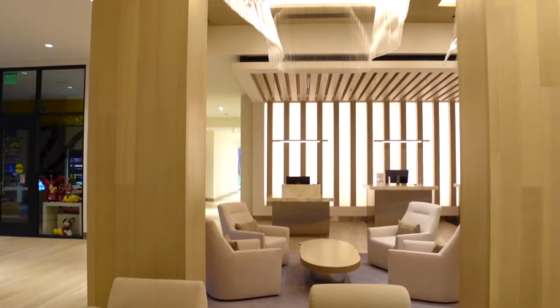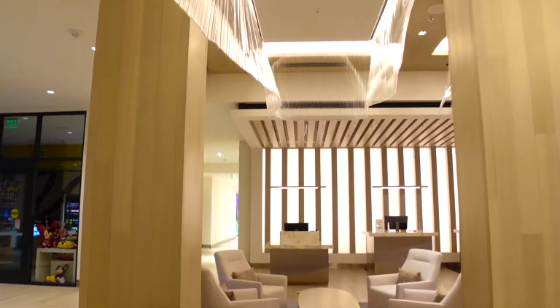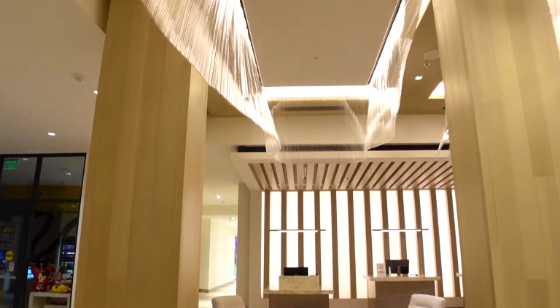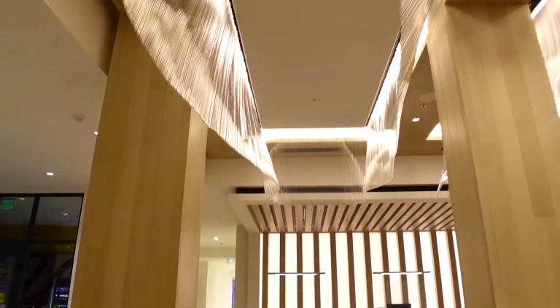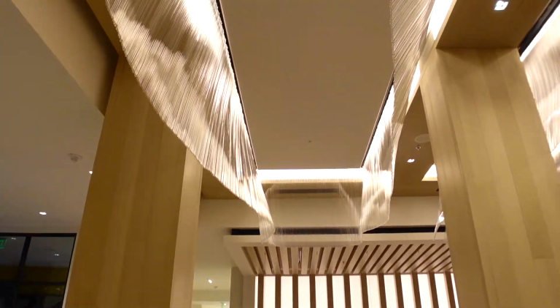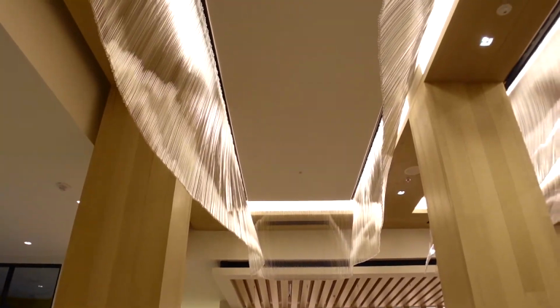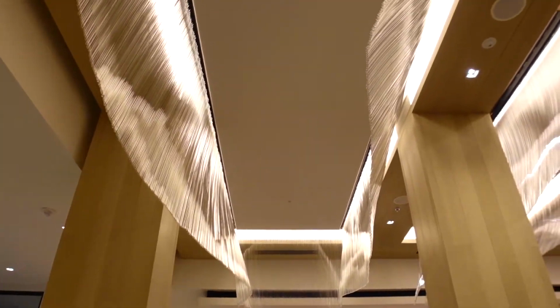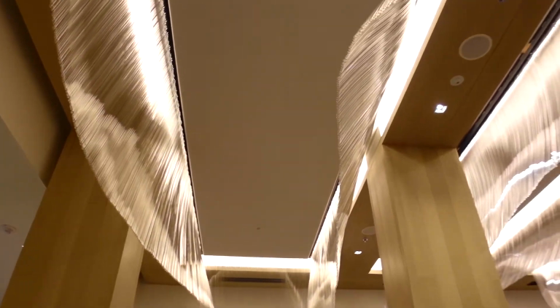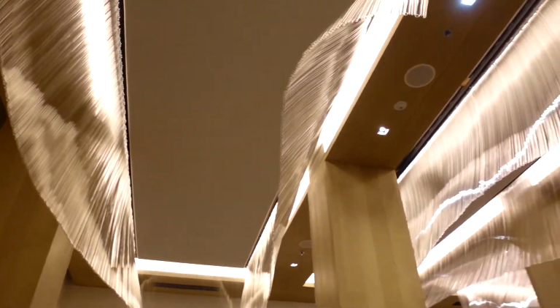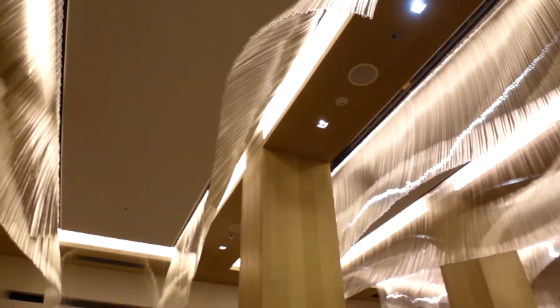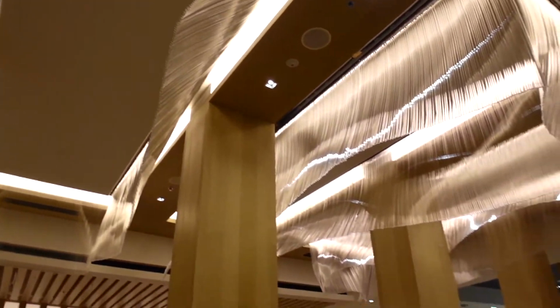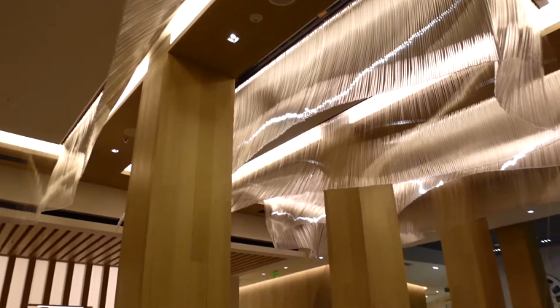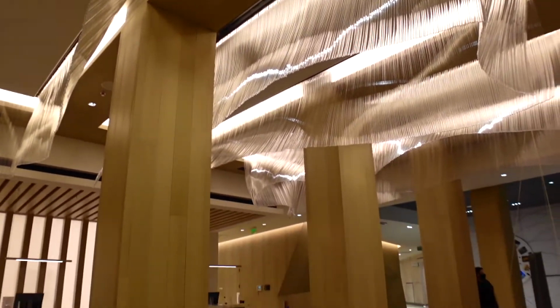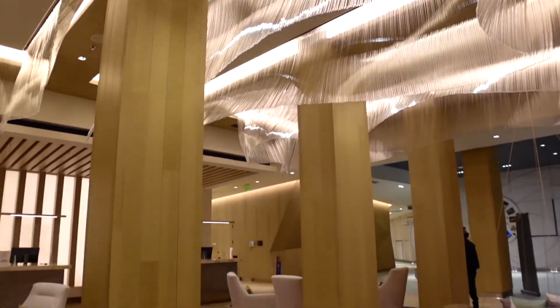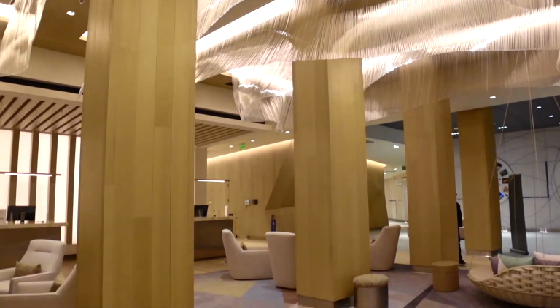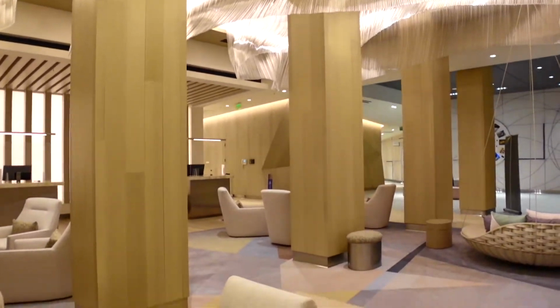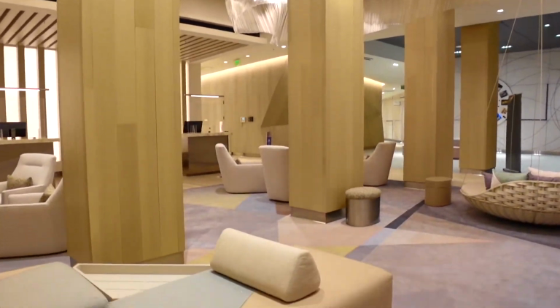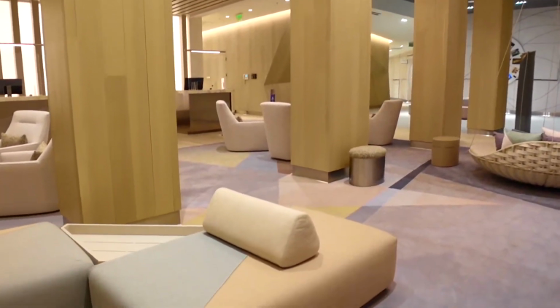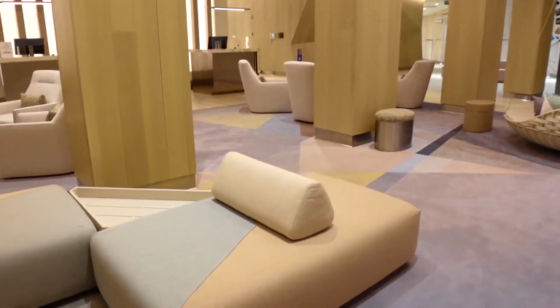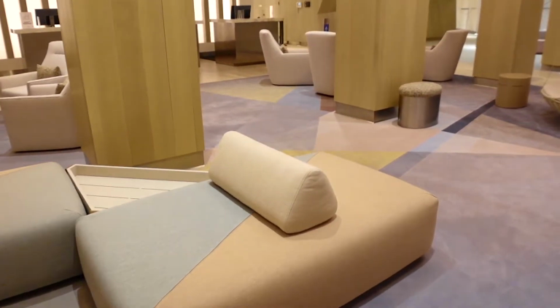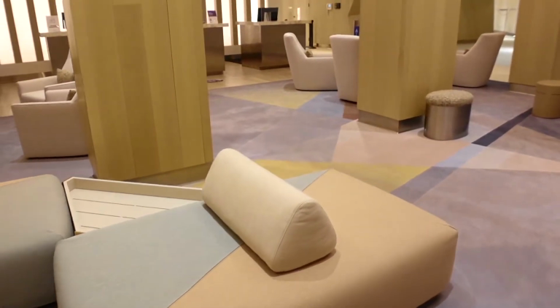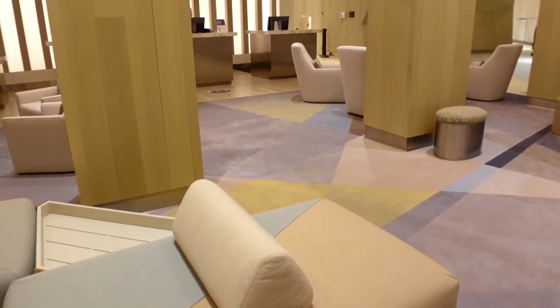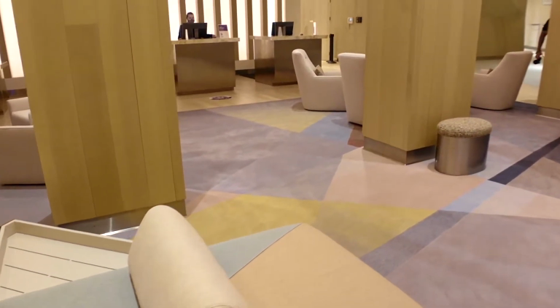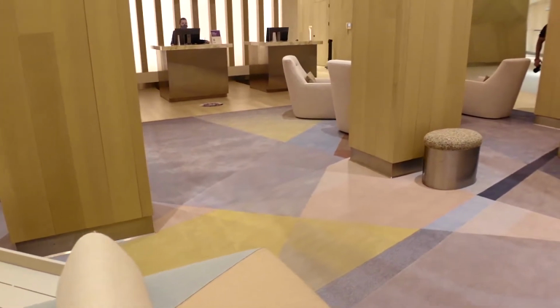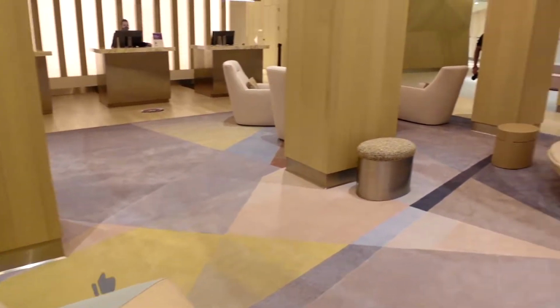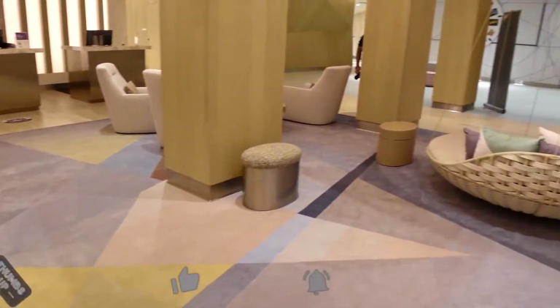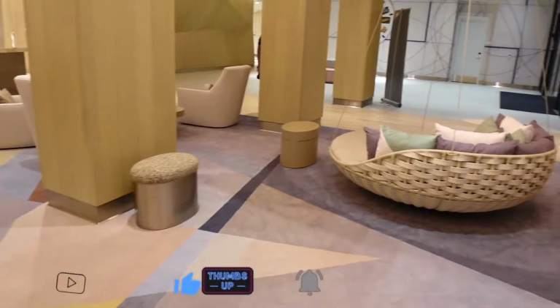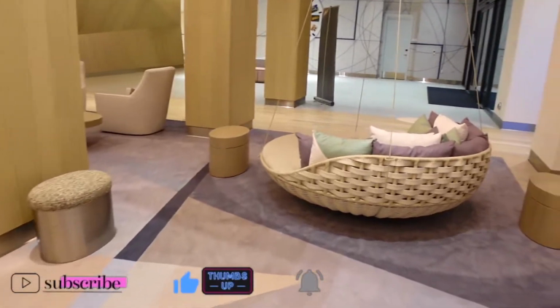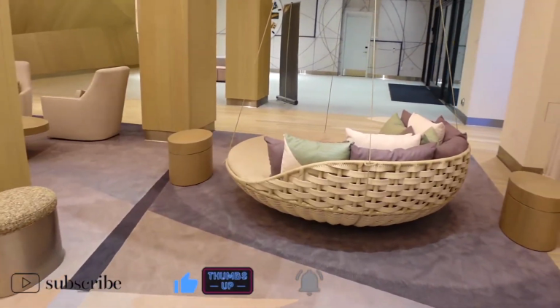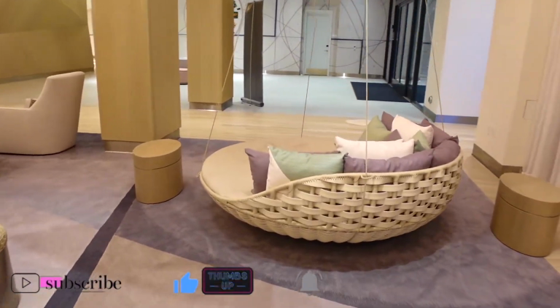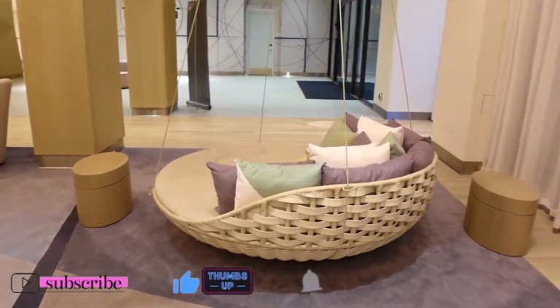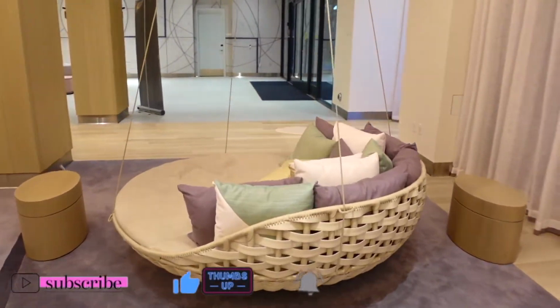Hey my loves, welcome back to another vlog. Today we are staying at the Radisson Blue in Anaheim, California and I wanted to take you guys along to show you some of the cool awesome things that they have around this hotel.